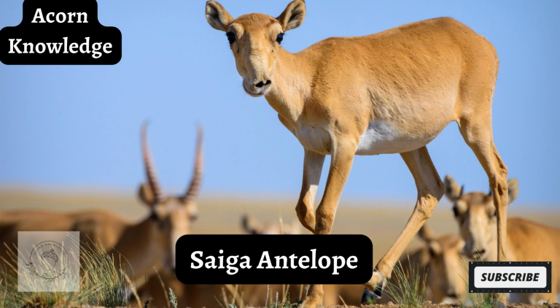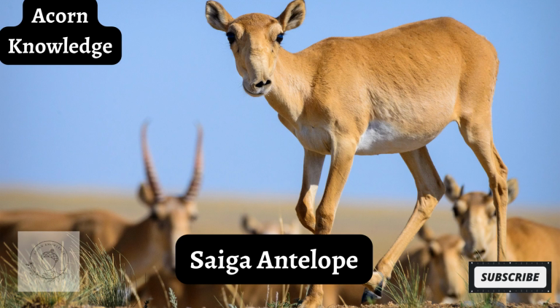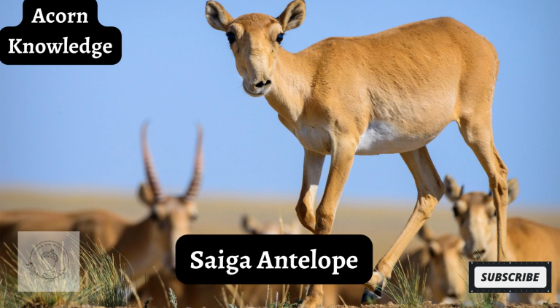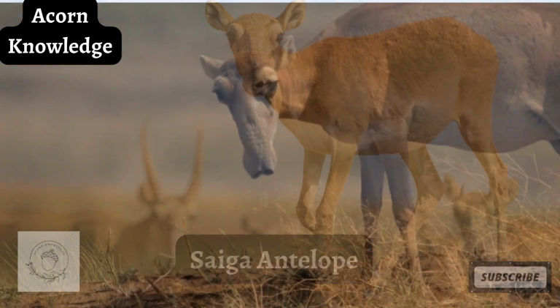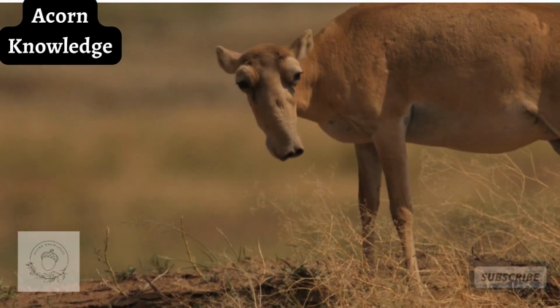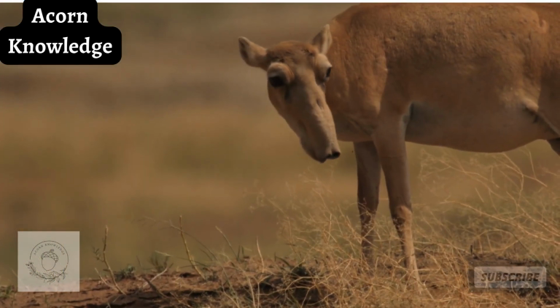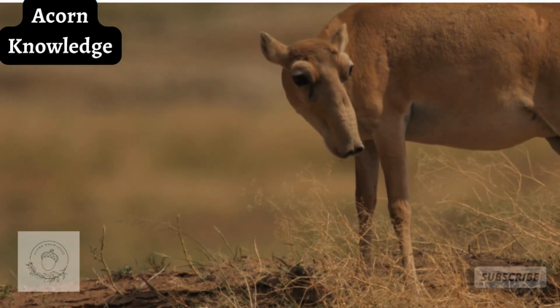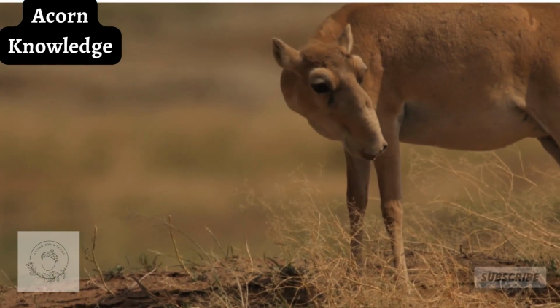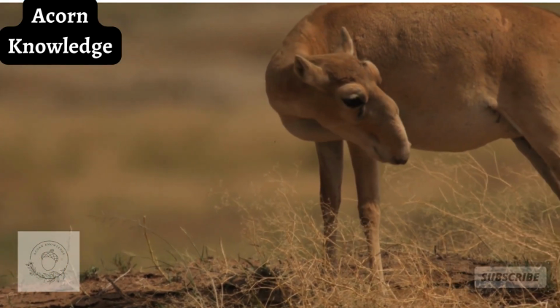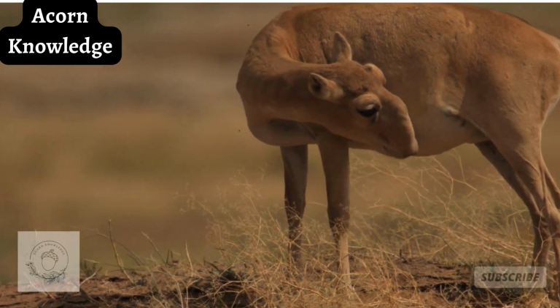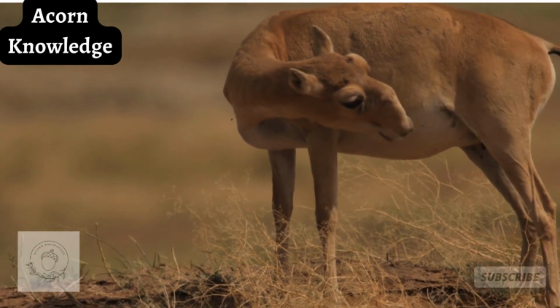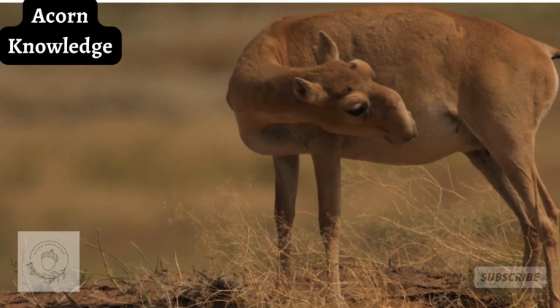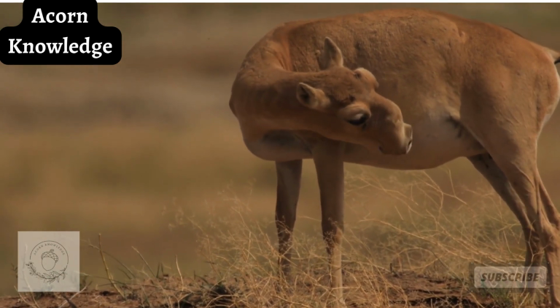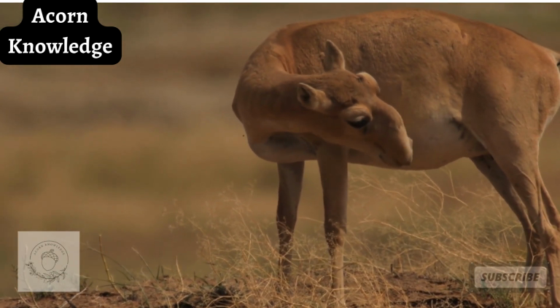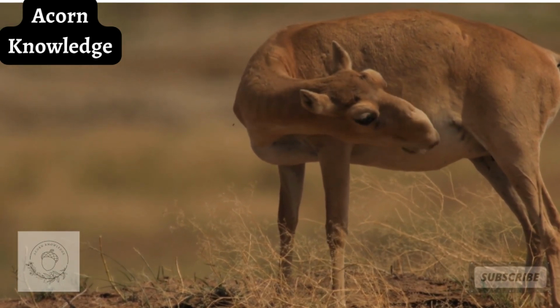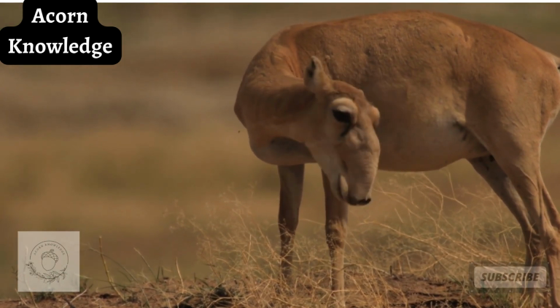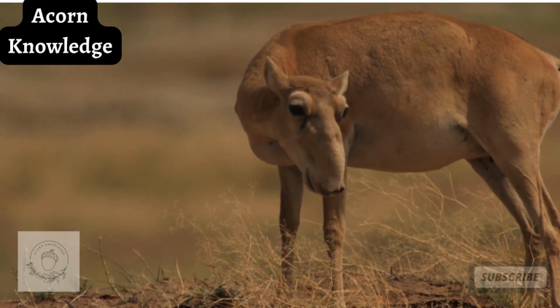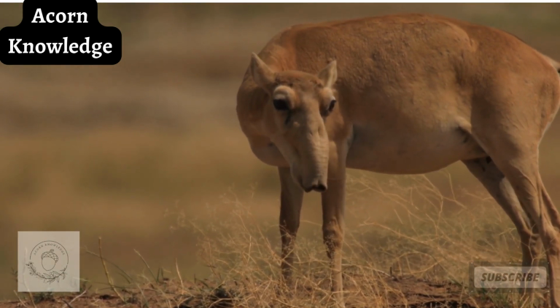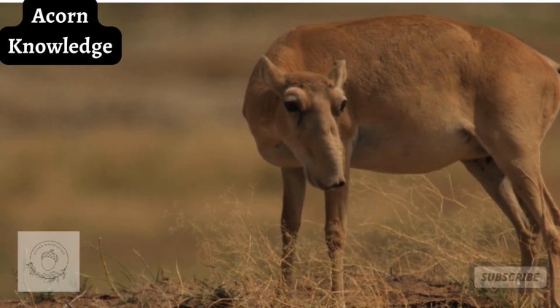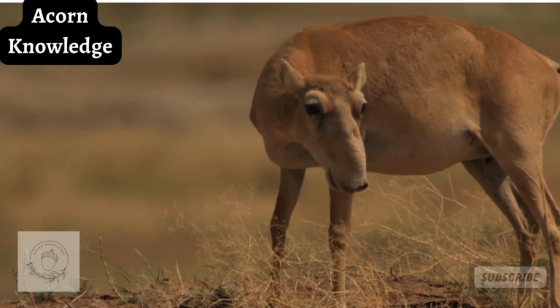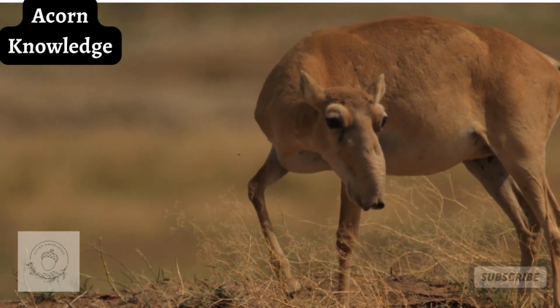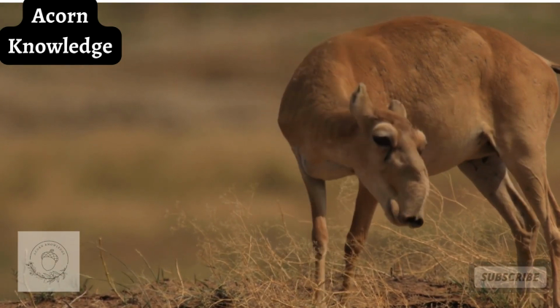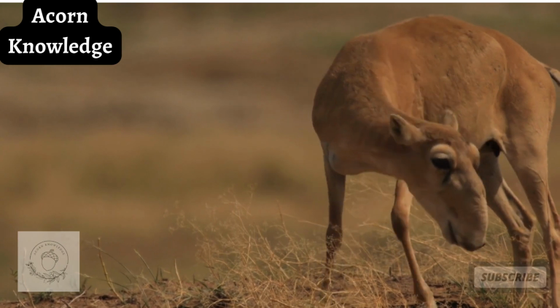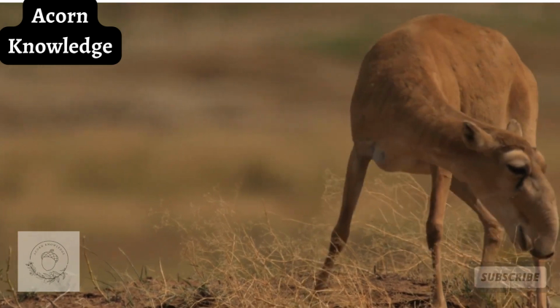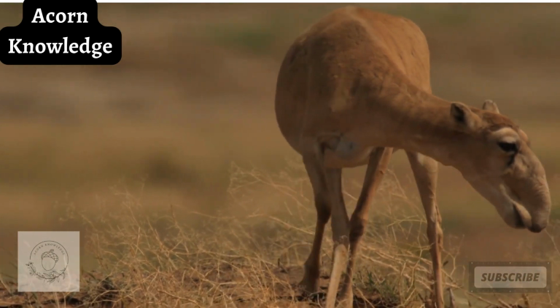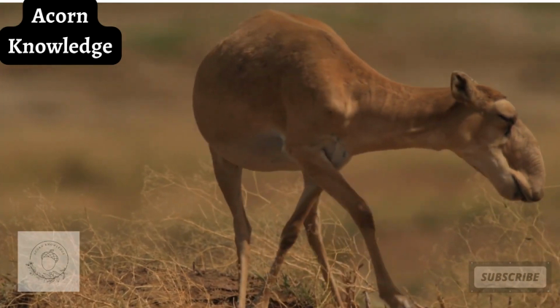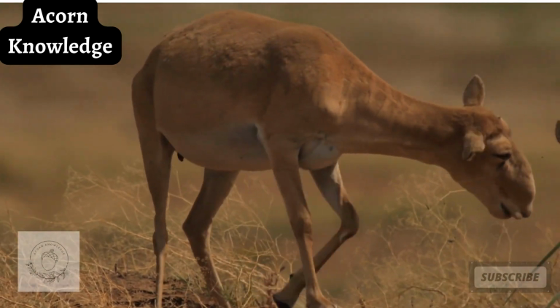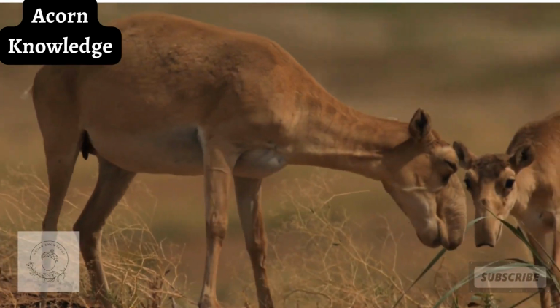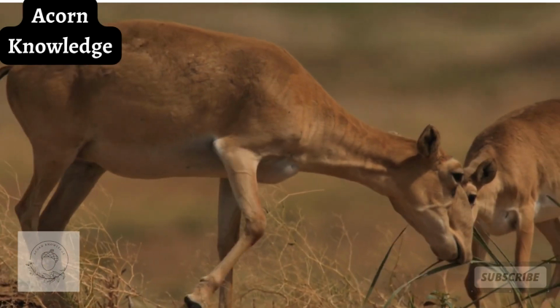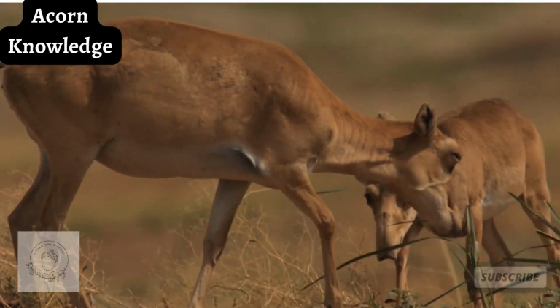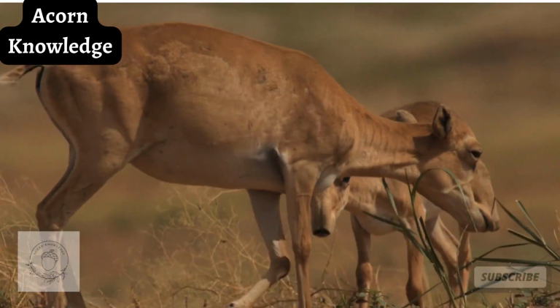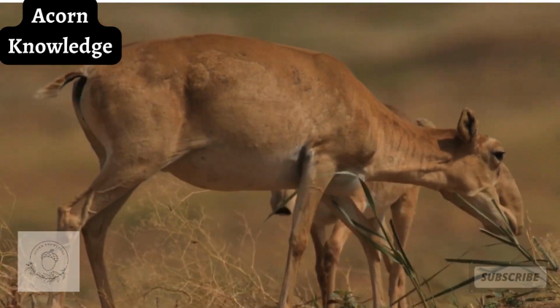Saiga antelope. The saiga antelope originally inhabited a vast region of the Eurasian steppe zone. Their range once went from the foothills of the Carpathian mountains and Caucasus to Tsungaria and Mongolia.